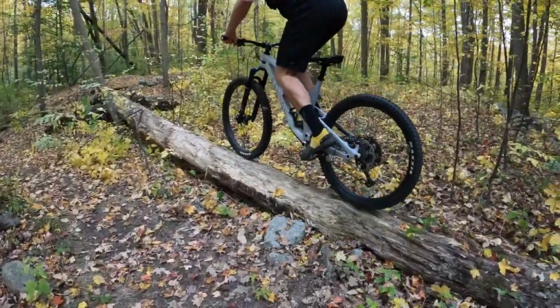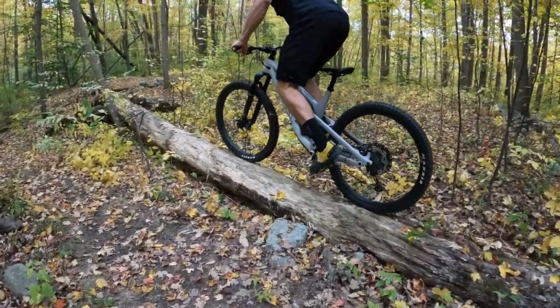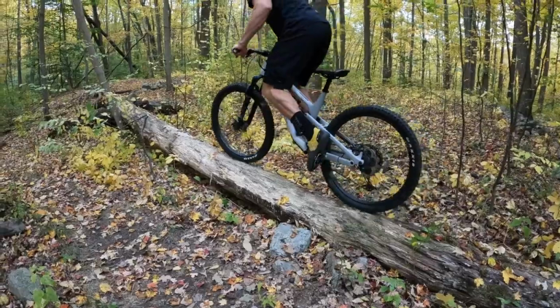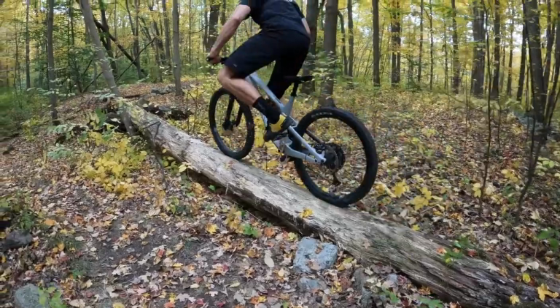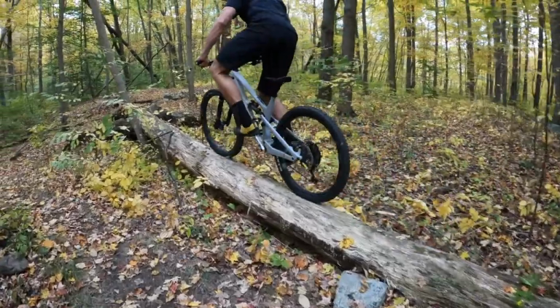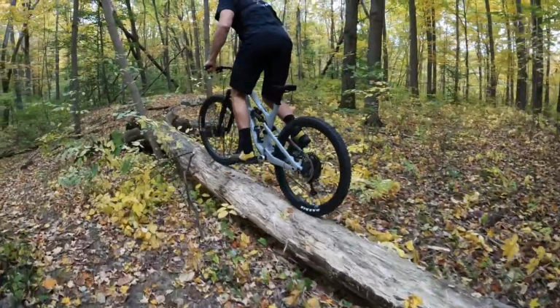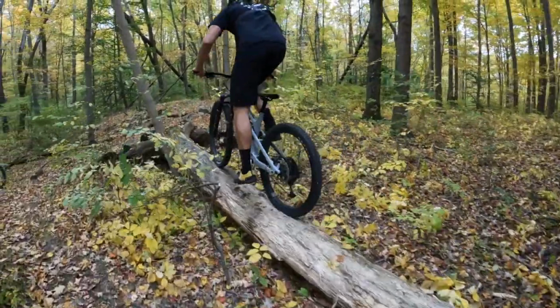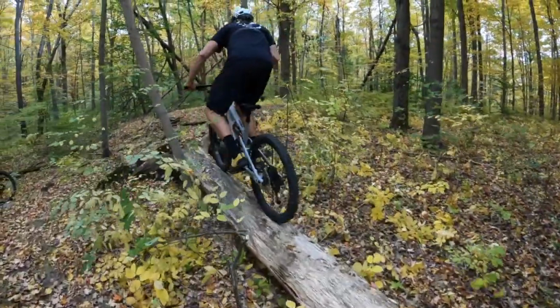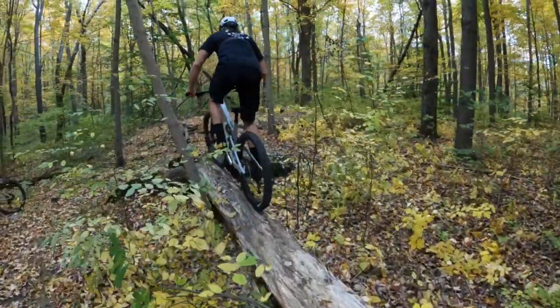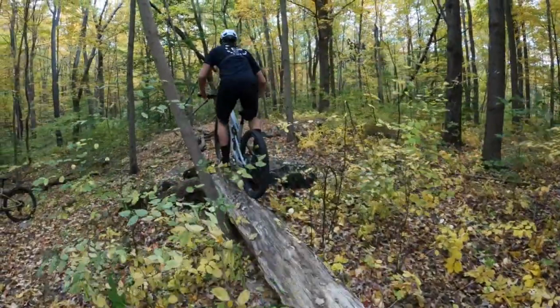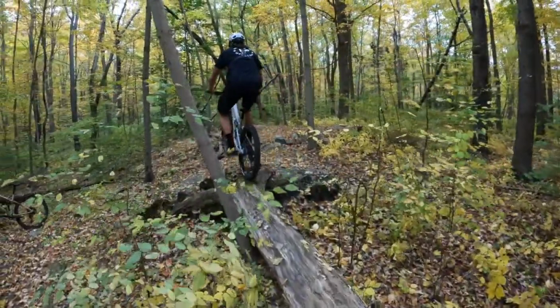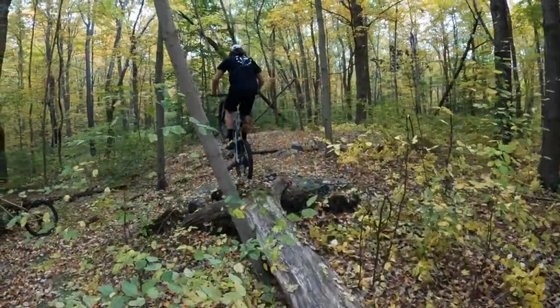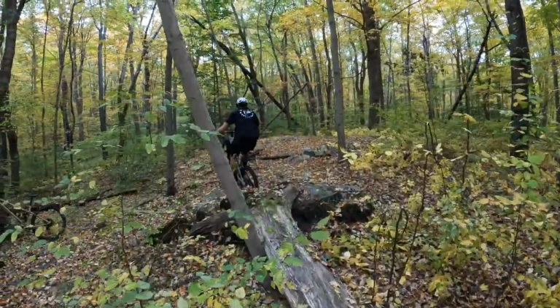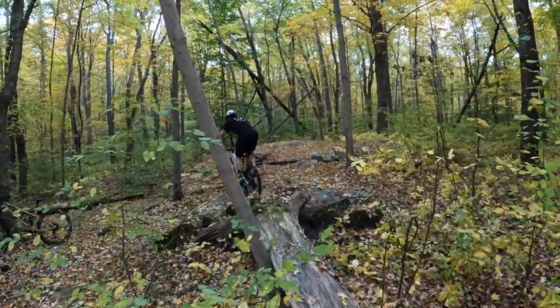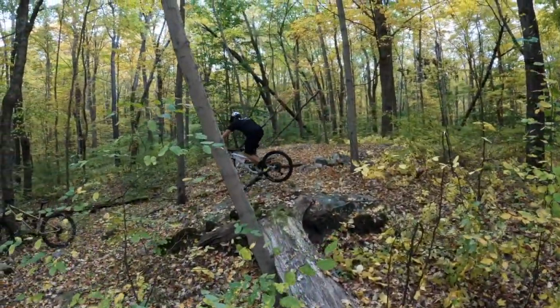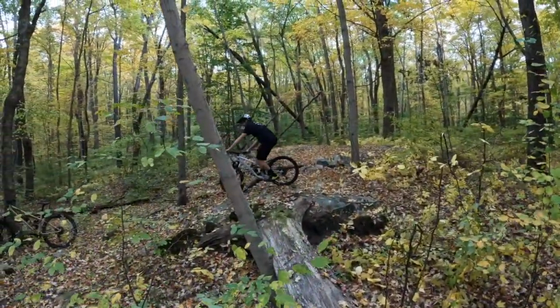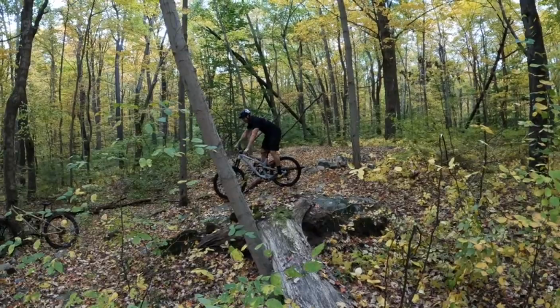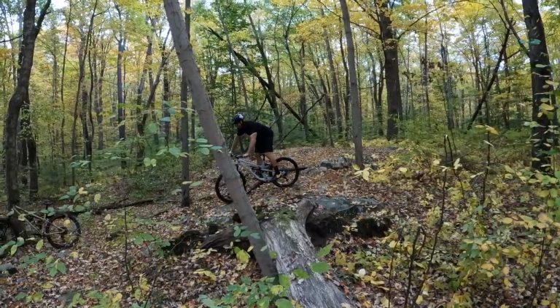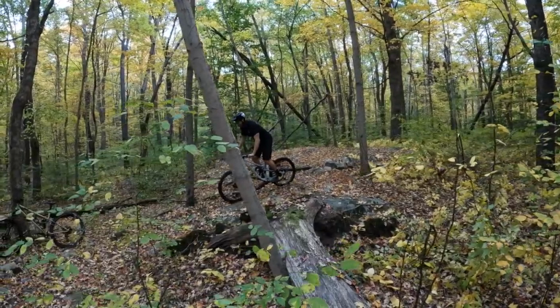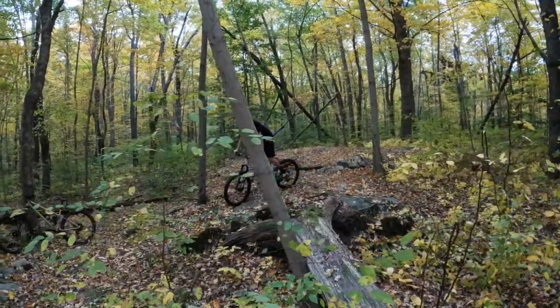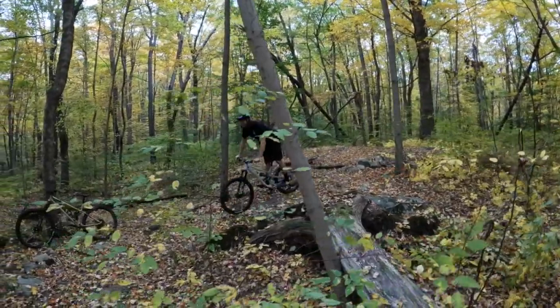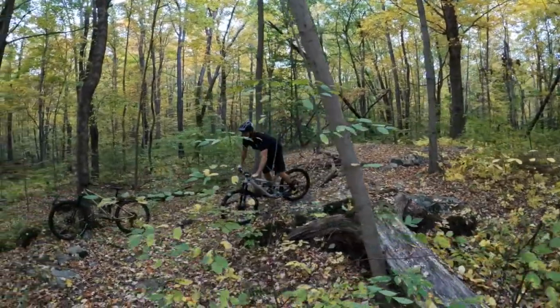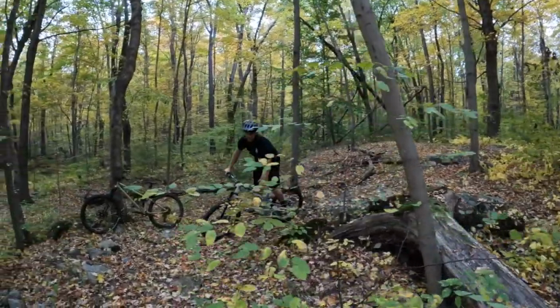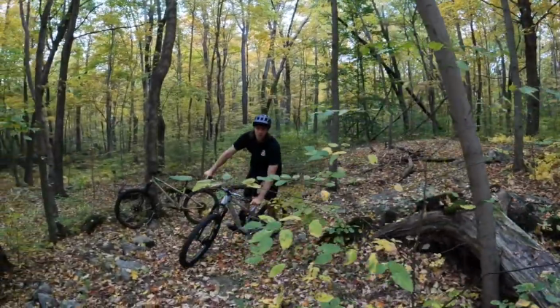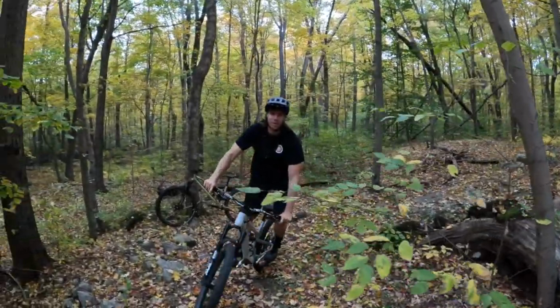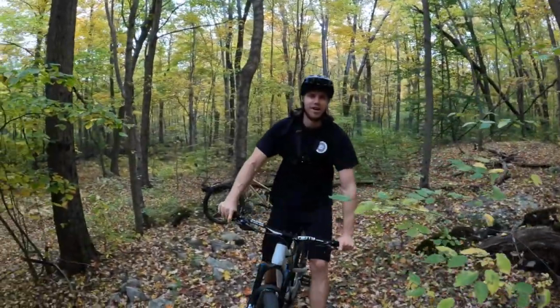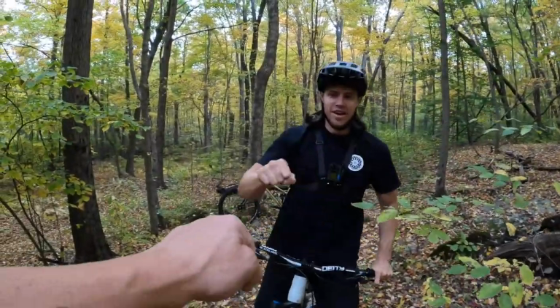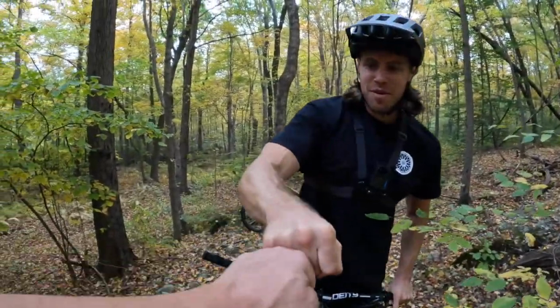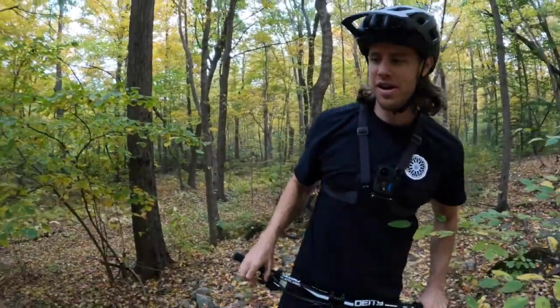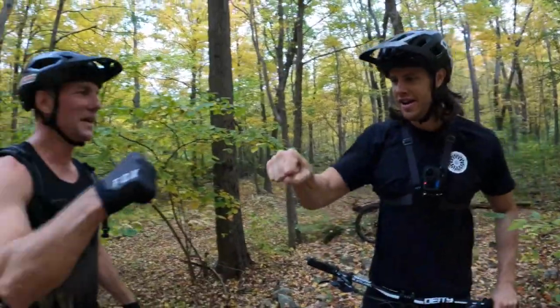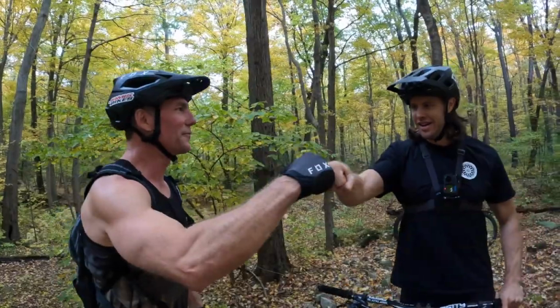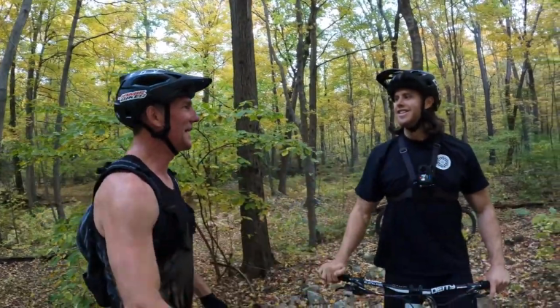Hell yeah! Nice. Cheers, mate. Money. Awesome. First time, every time.